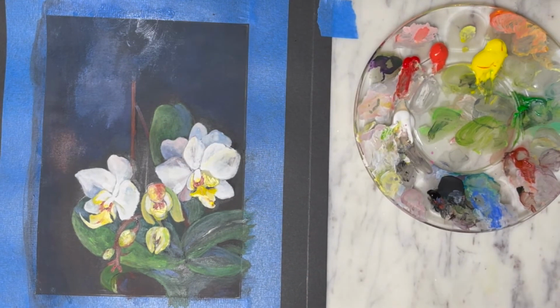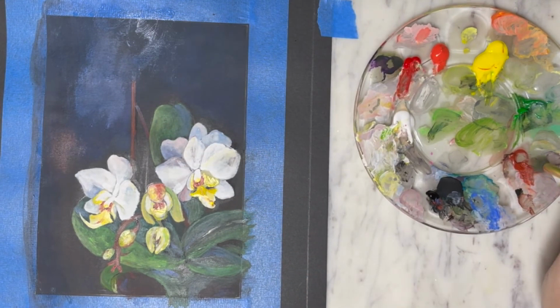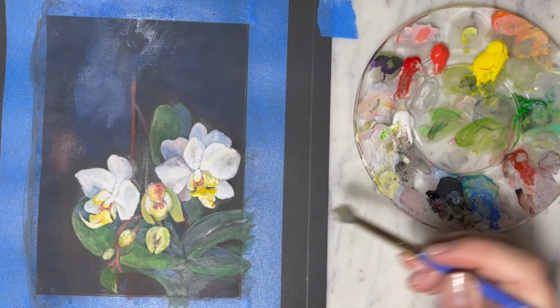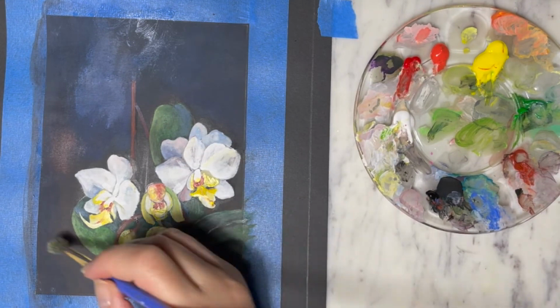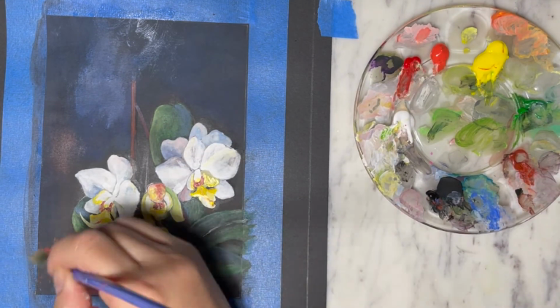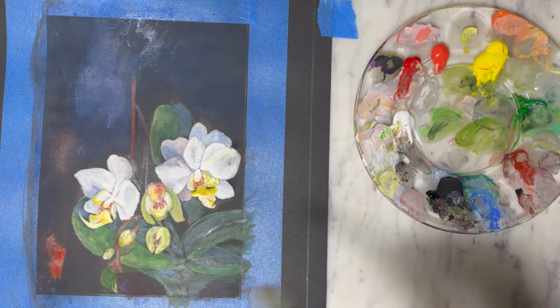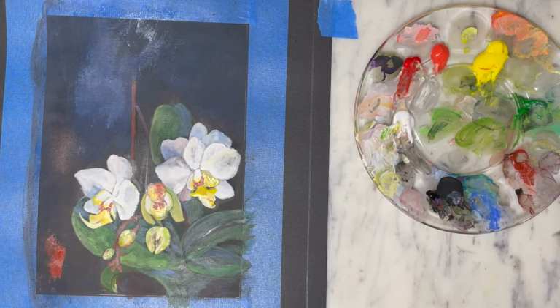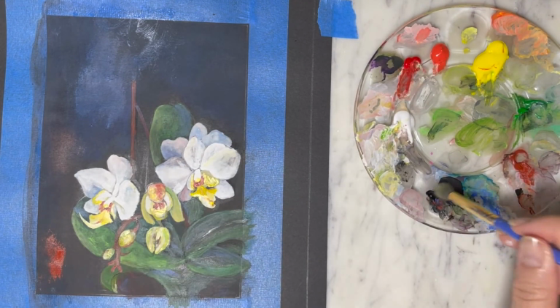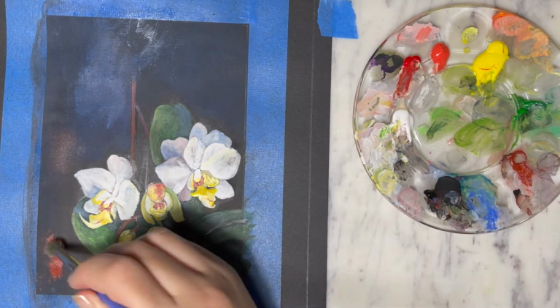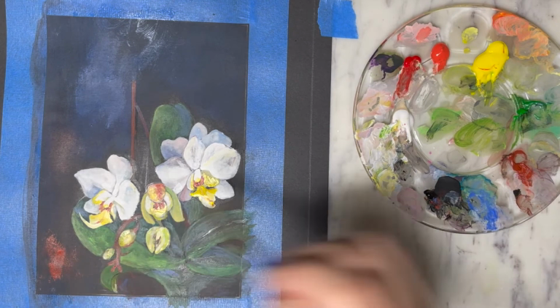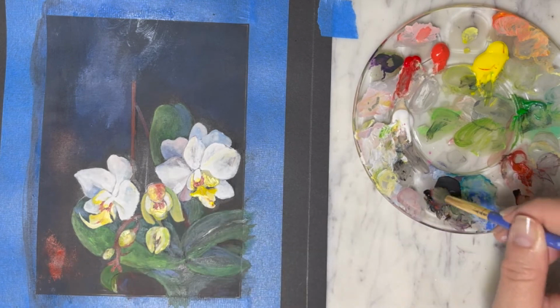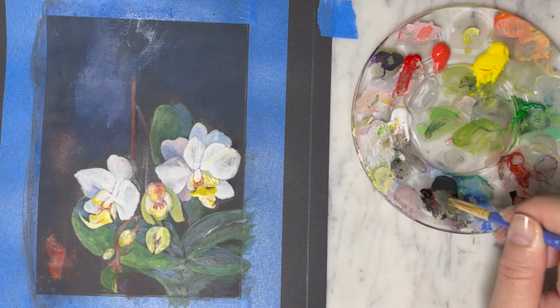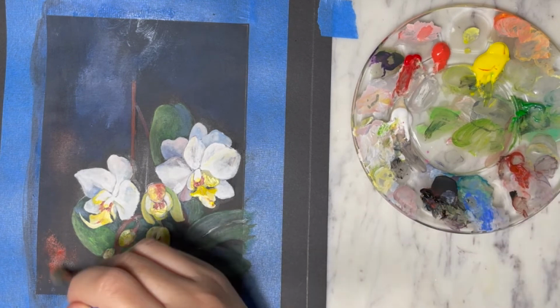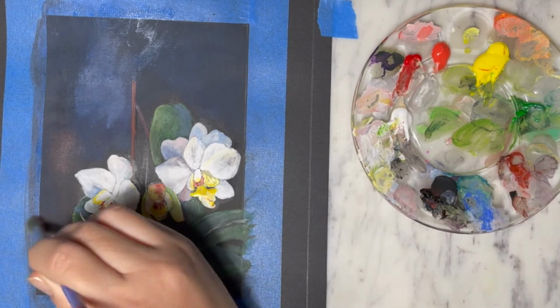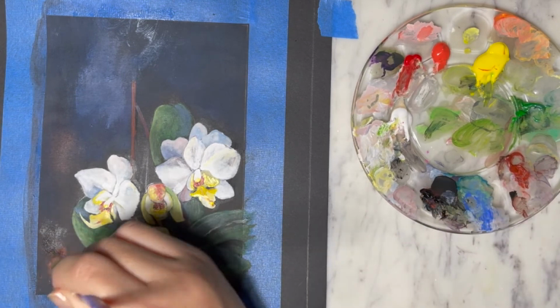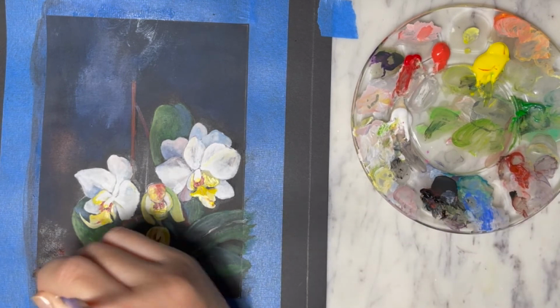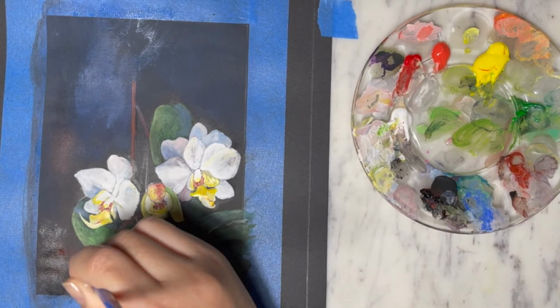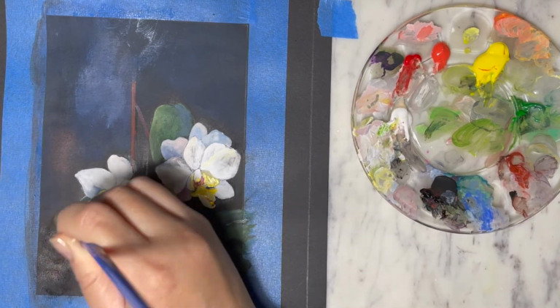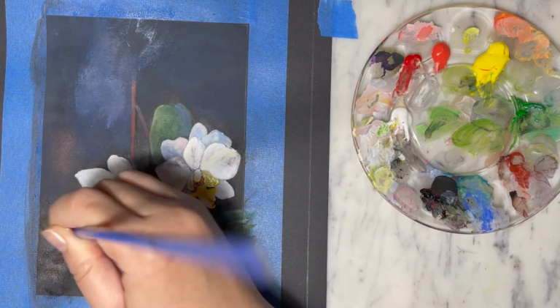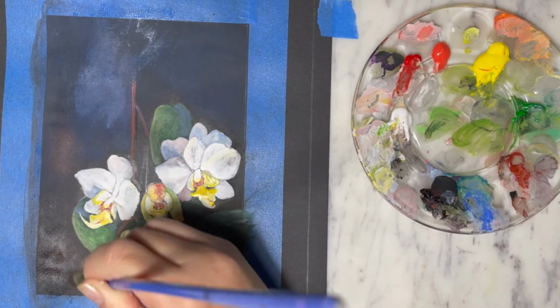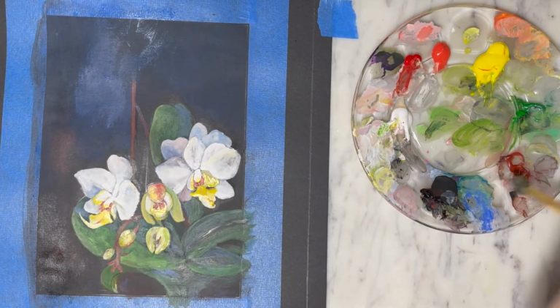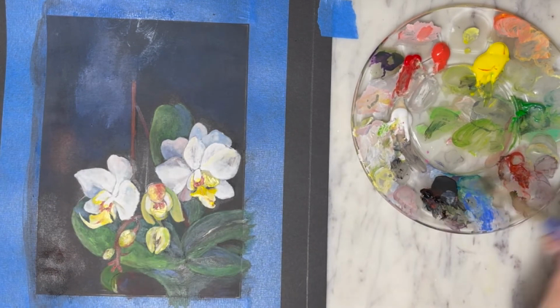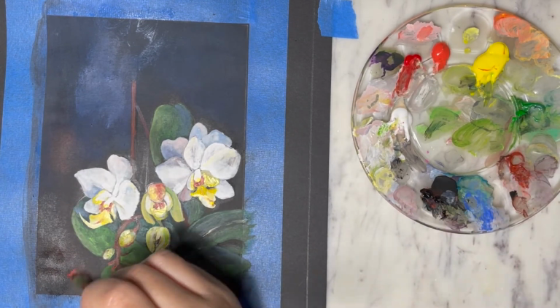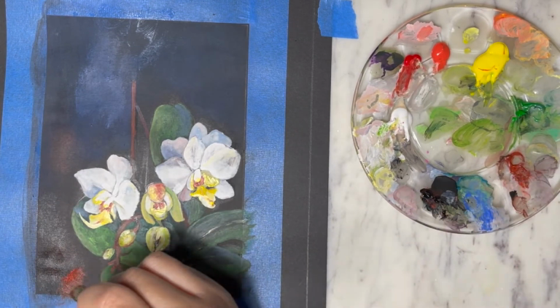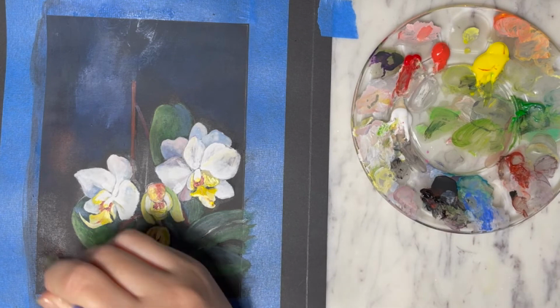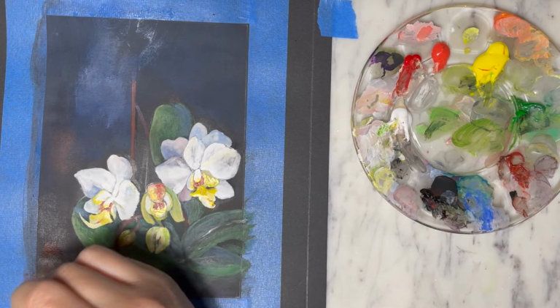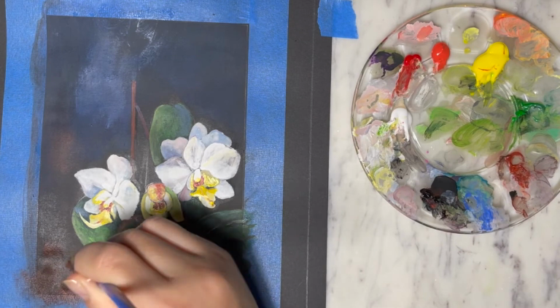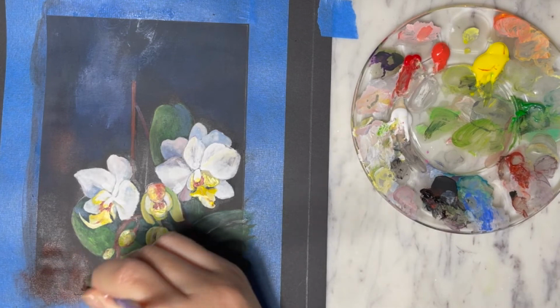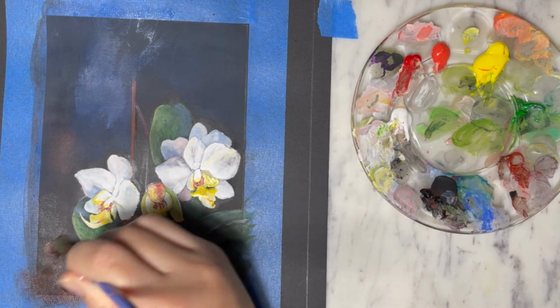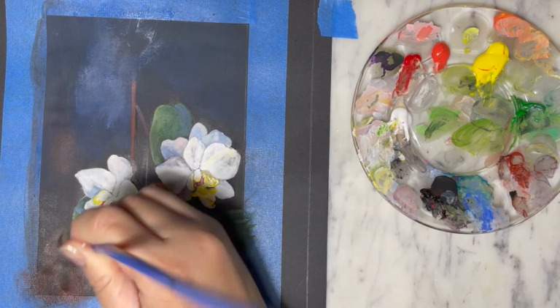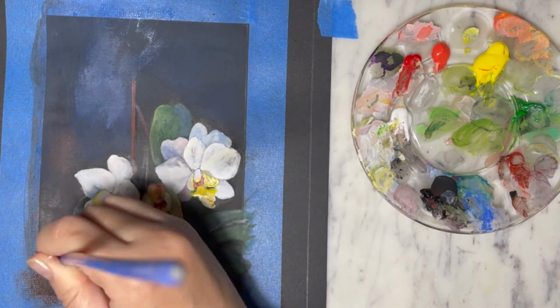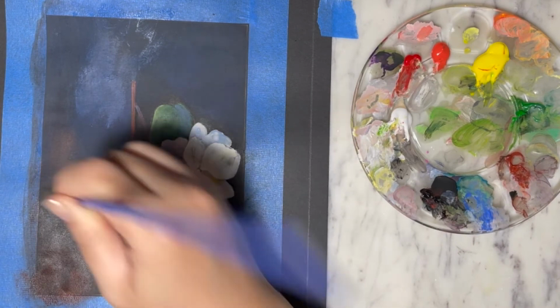For the background, with the black paper I didn't want to do too much, so I'm just going to add in some blue and some carmine just to add more dimension to the background.